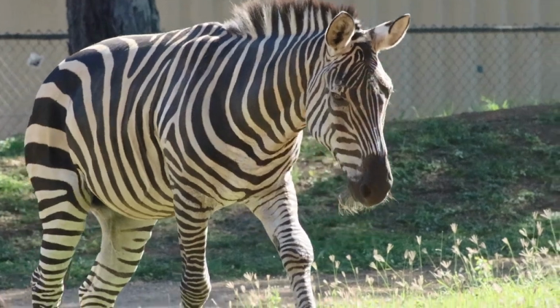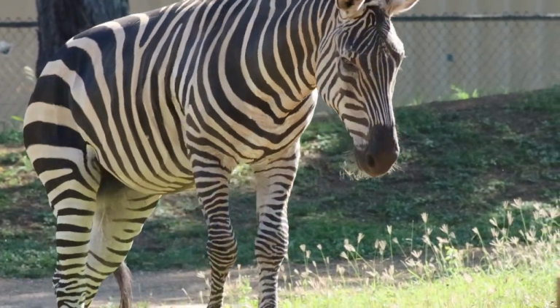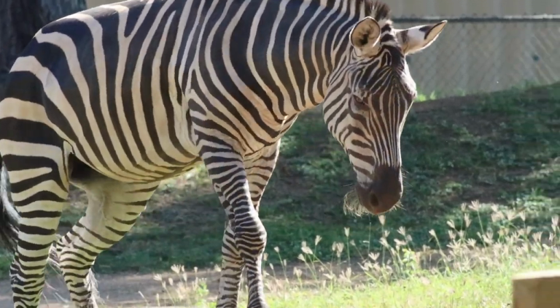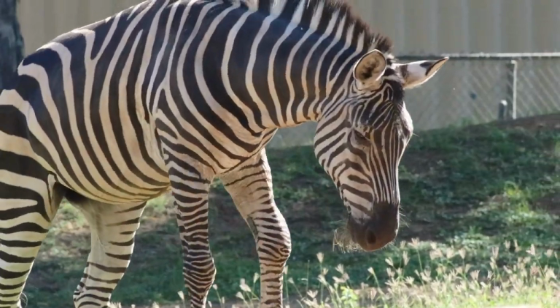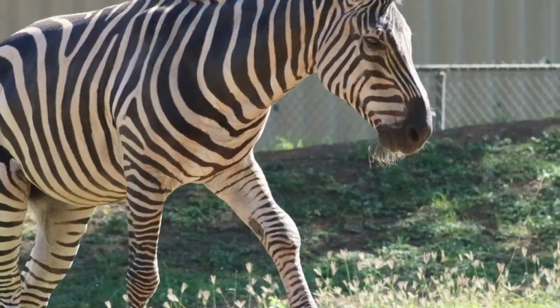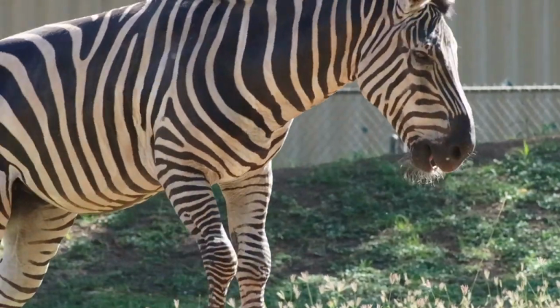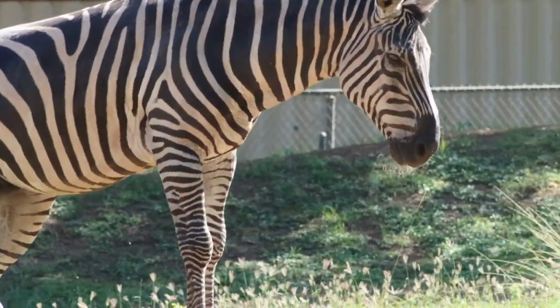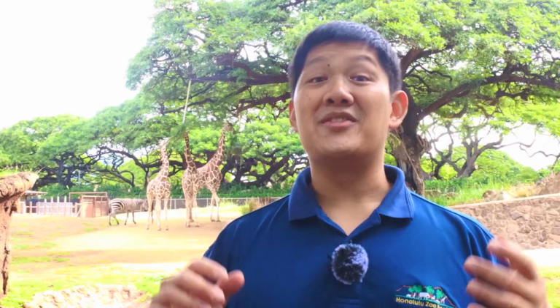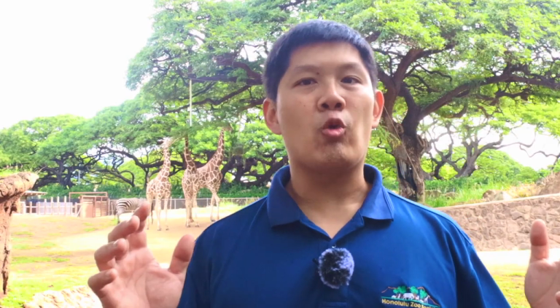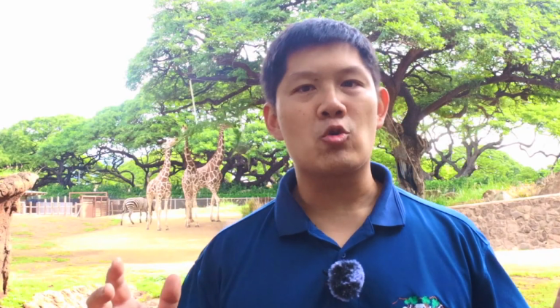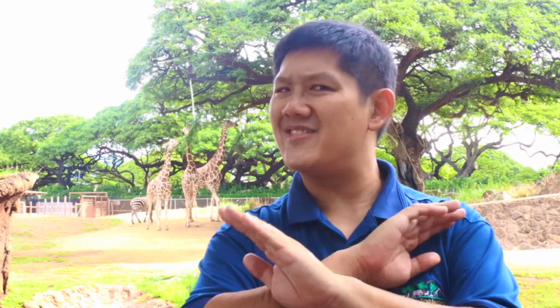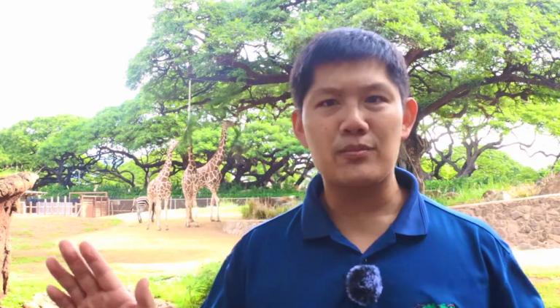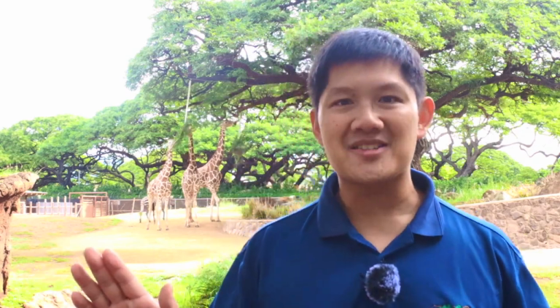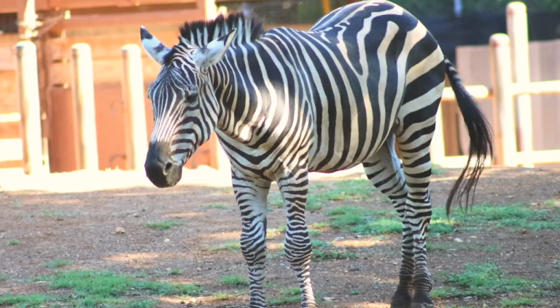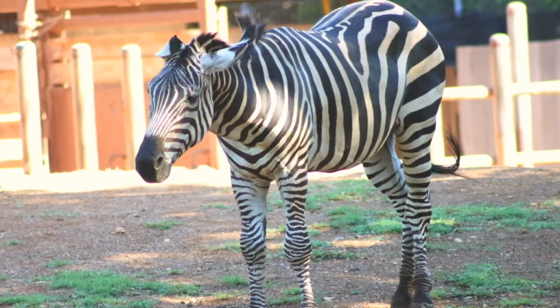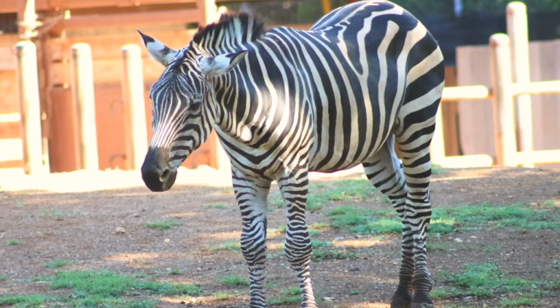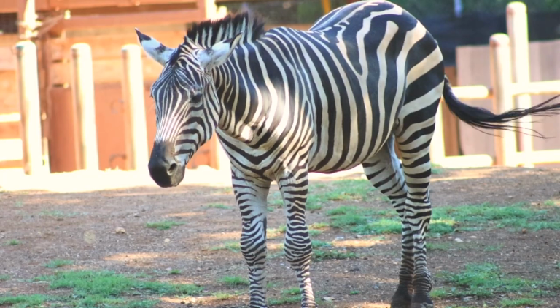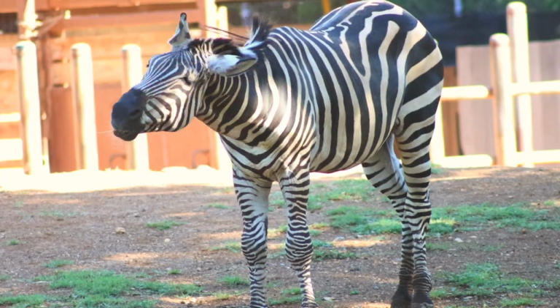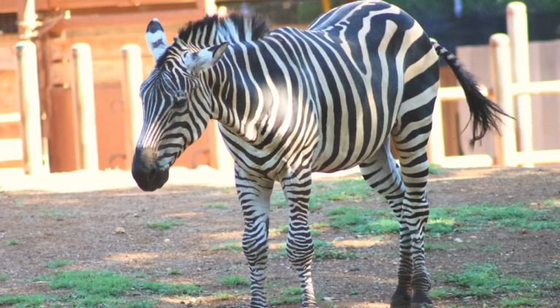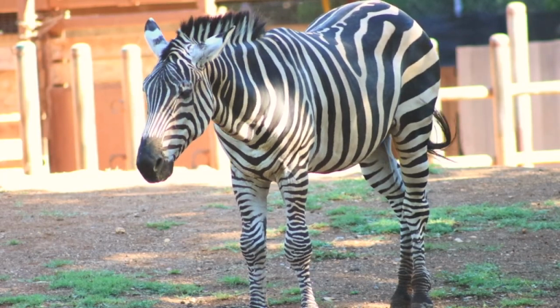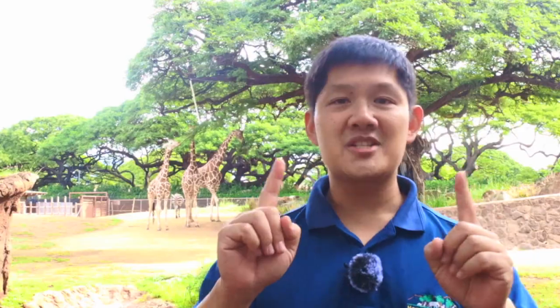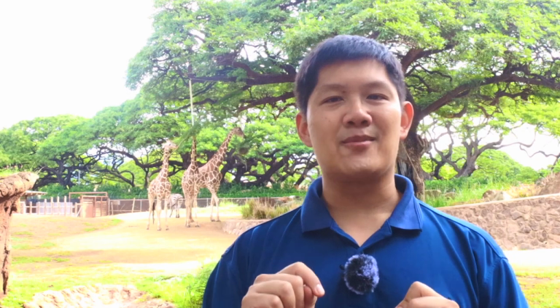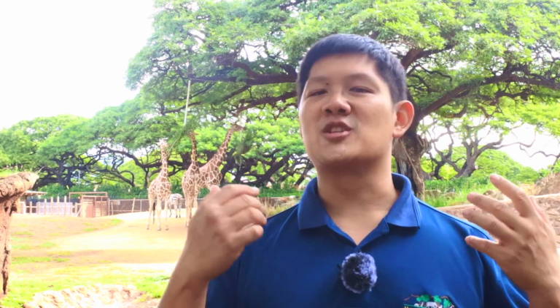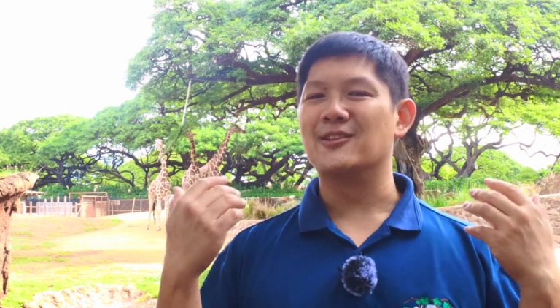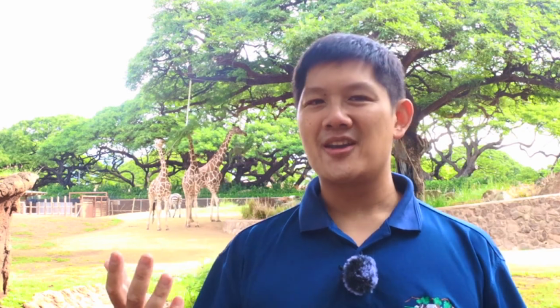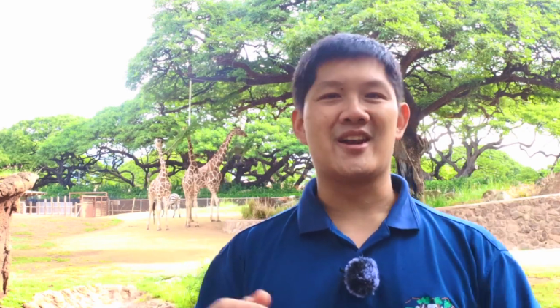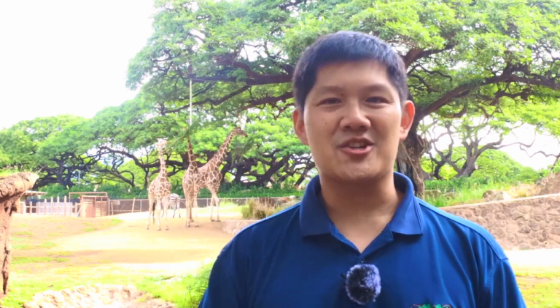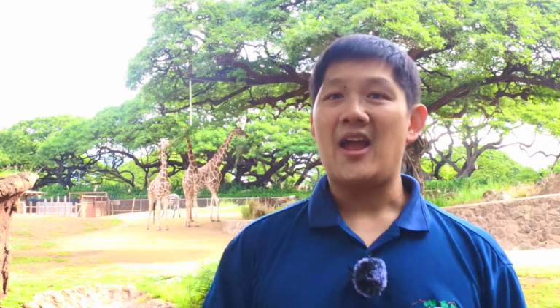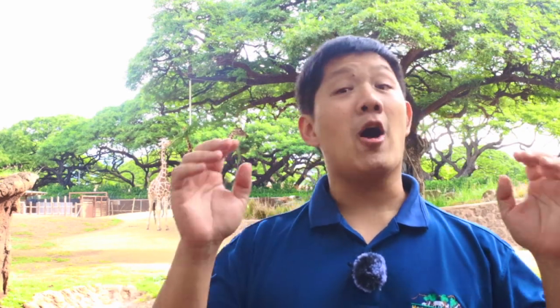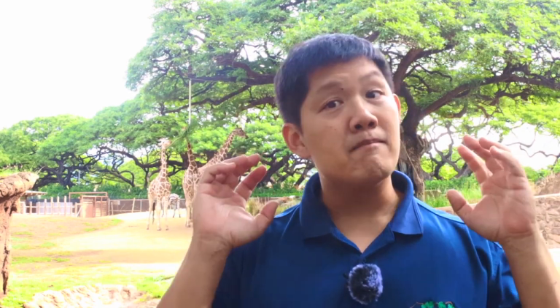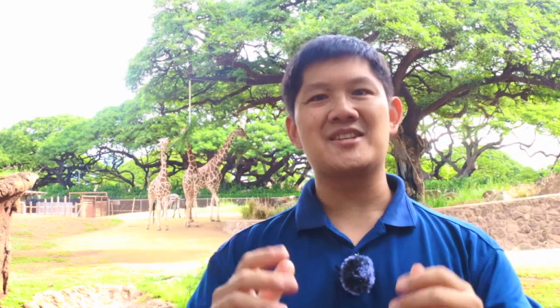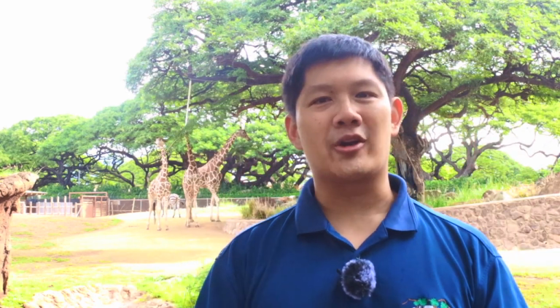Zebras like Mr. Z might look like their cousin the horse, but these wild equines have never been domesticated, so it's probably not a good idea to try and ride one. This is an animal where it's better to look instead of touch. And they are amazing to look at.